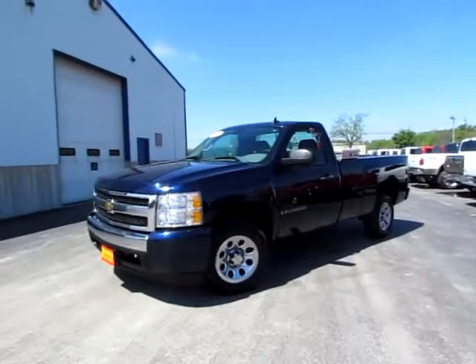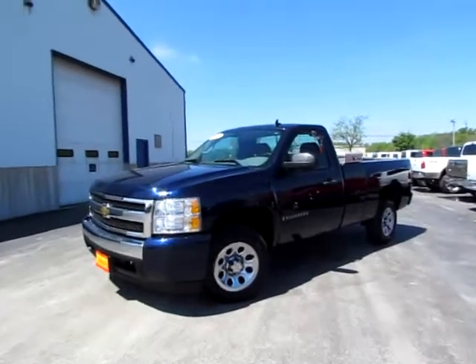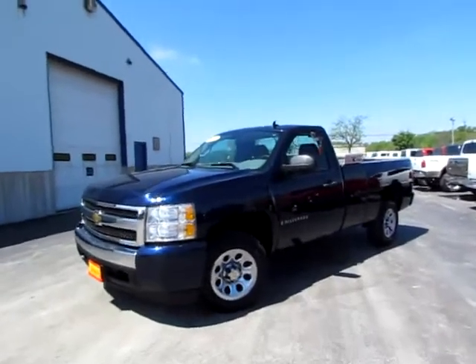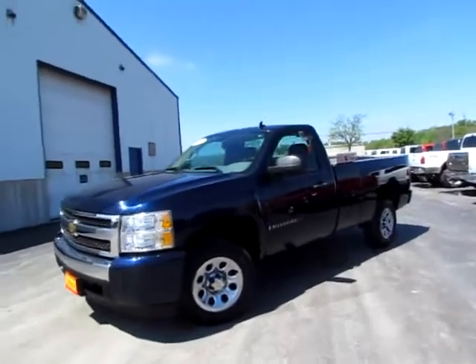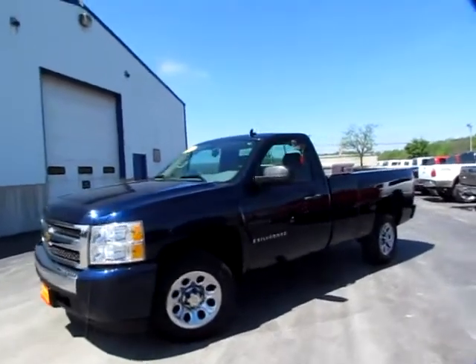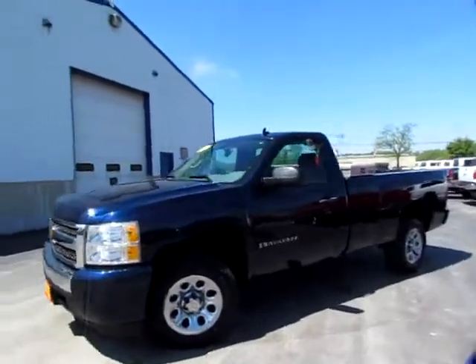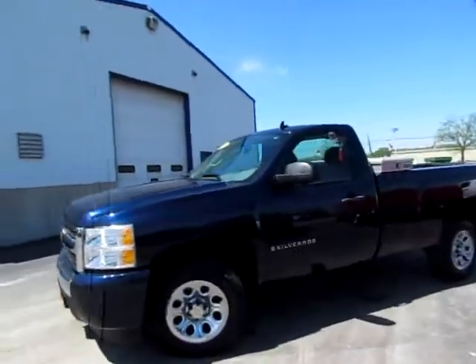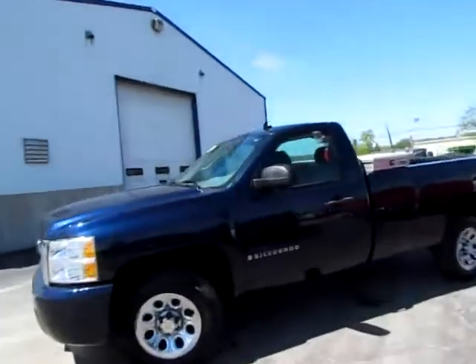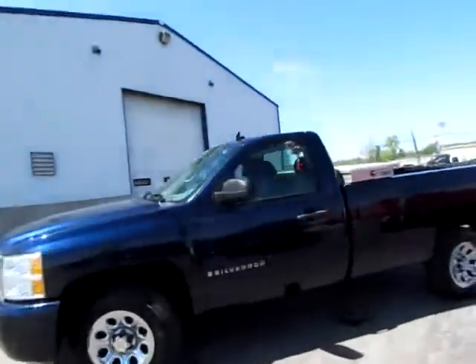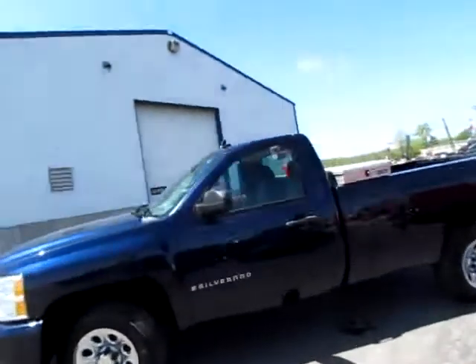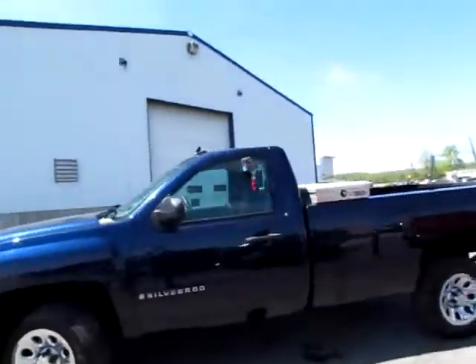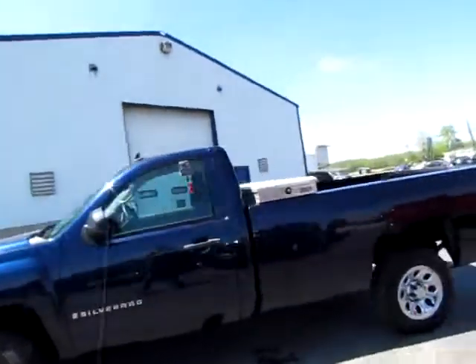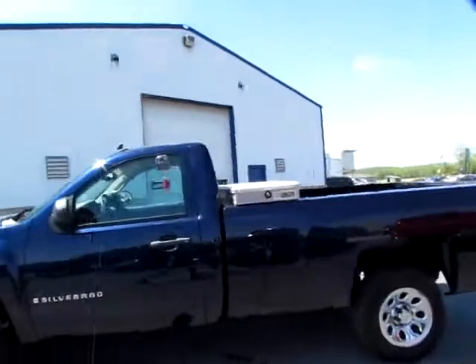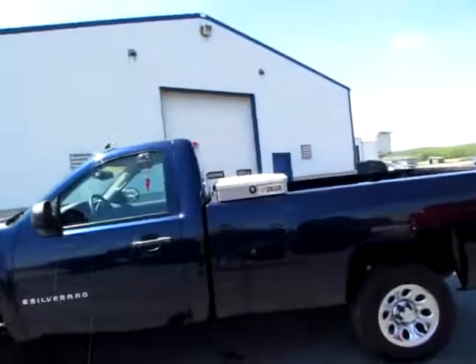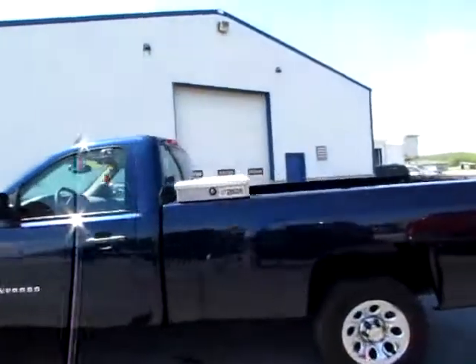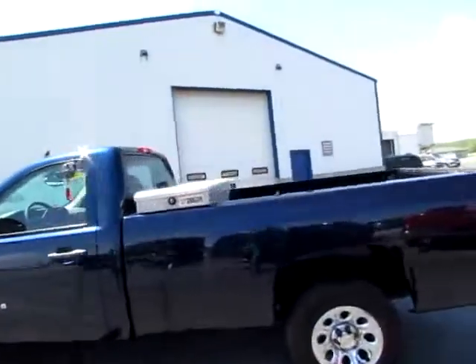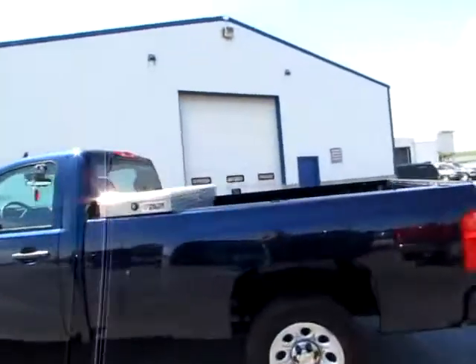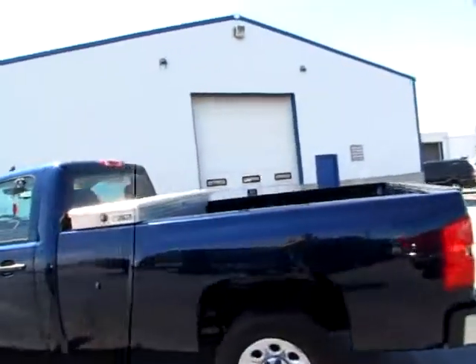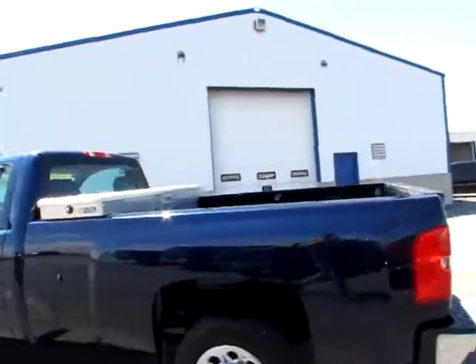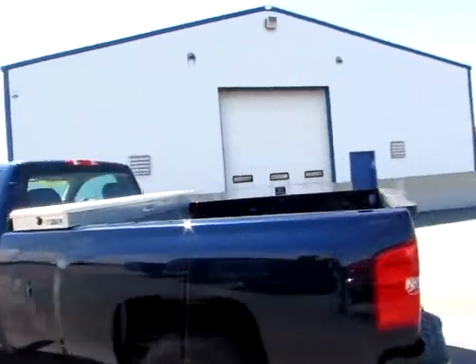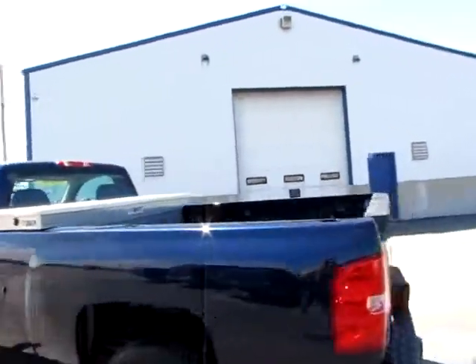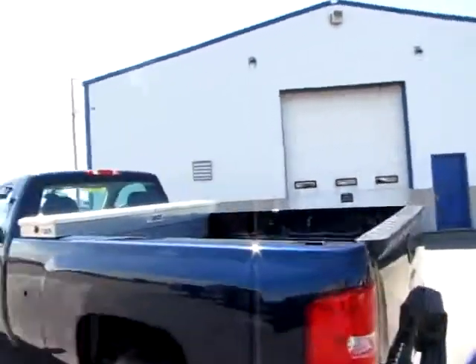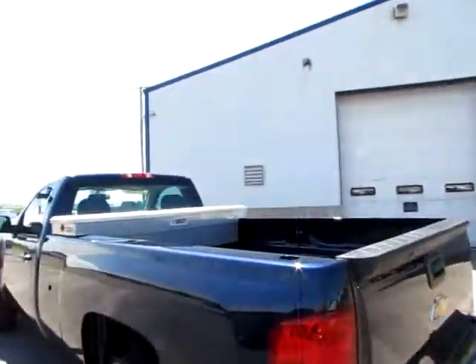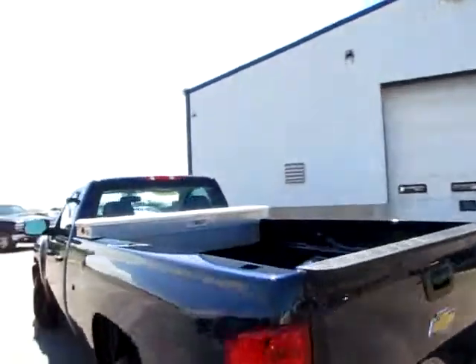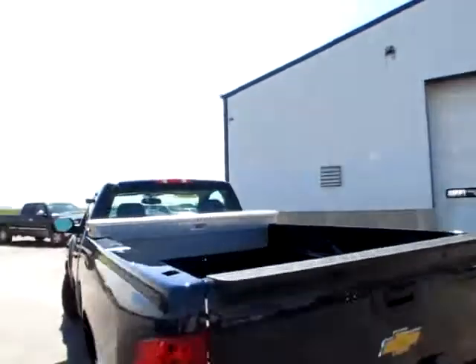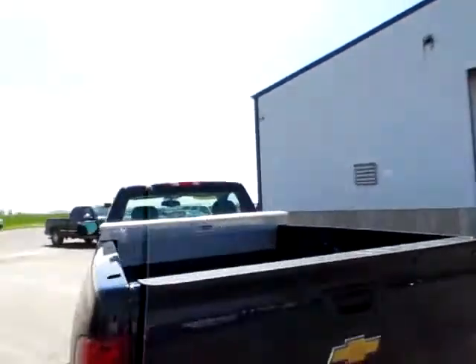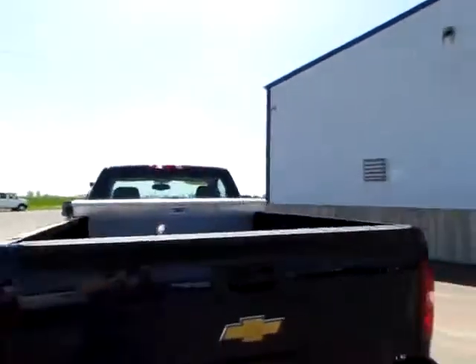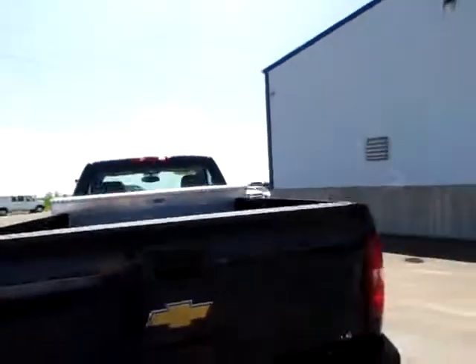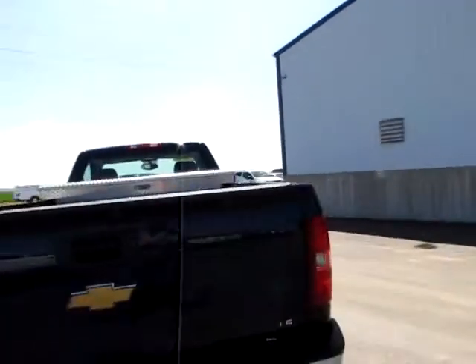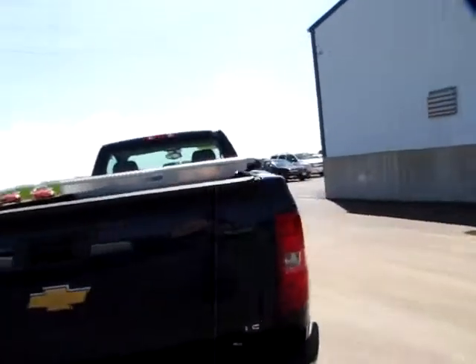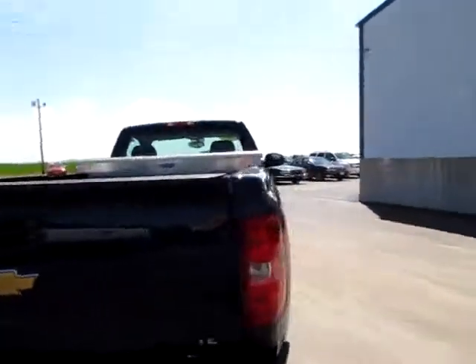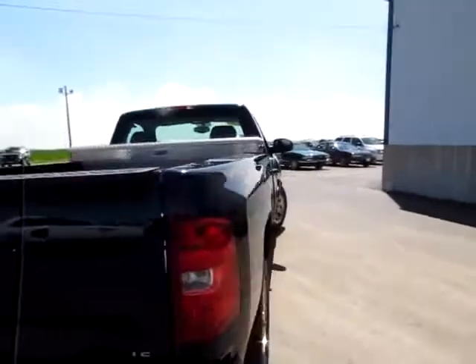This is the 2009 Chevy Silverado. Long bed, so you got lots of room to haul. LS edition.